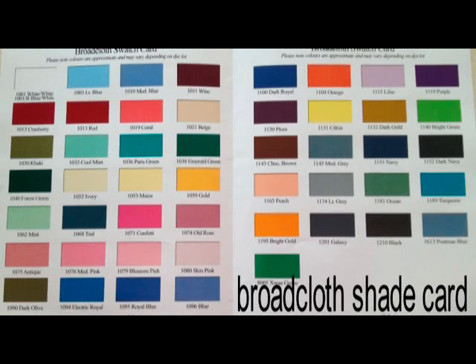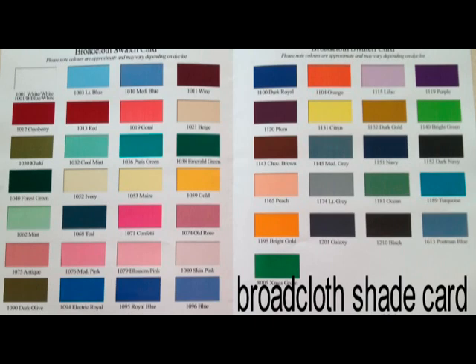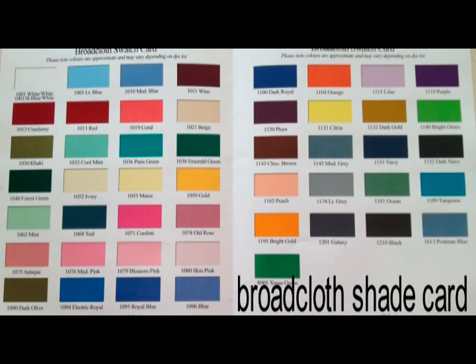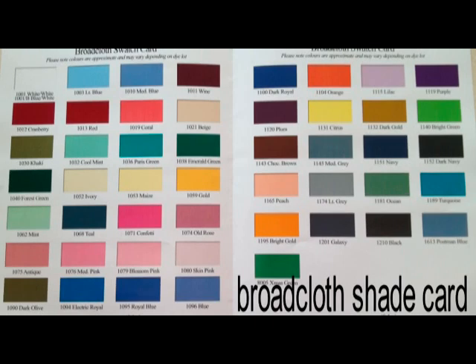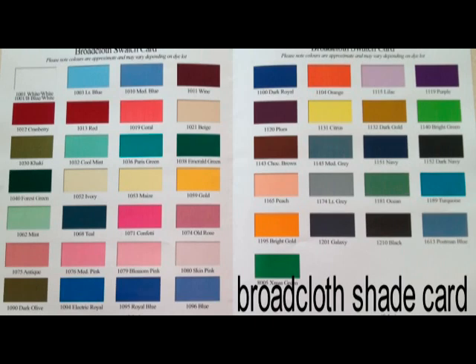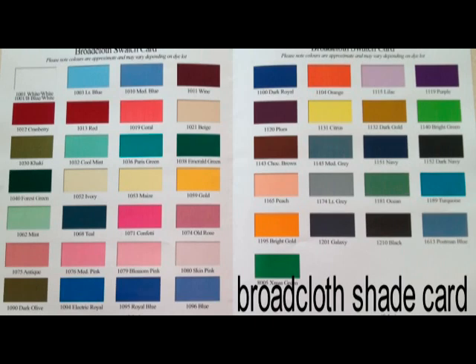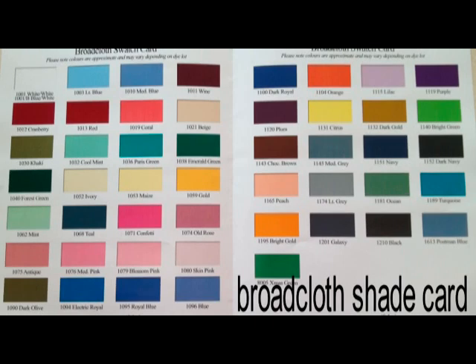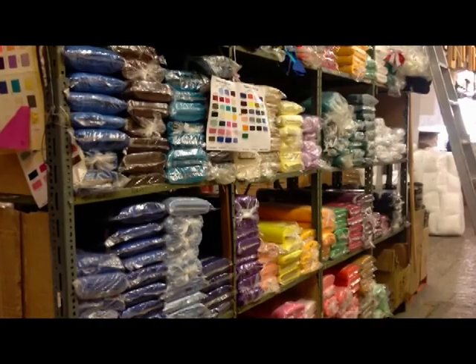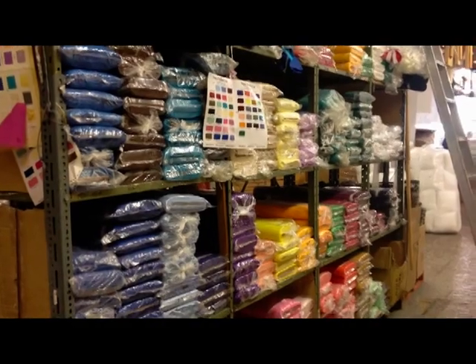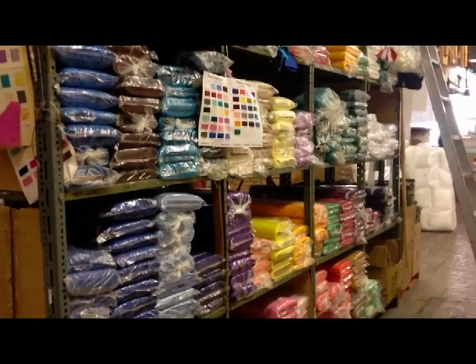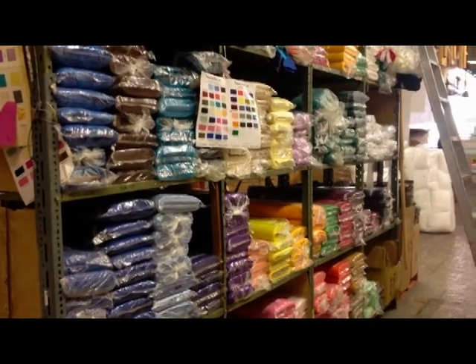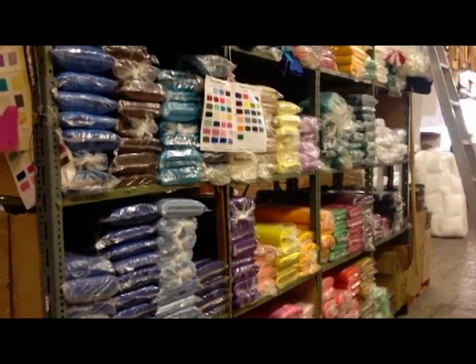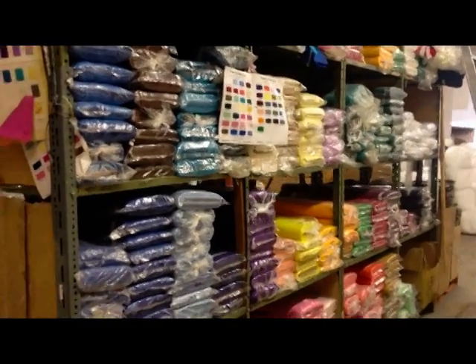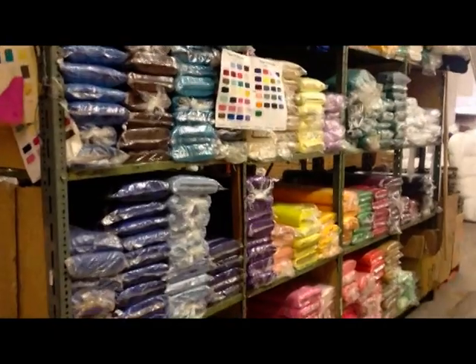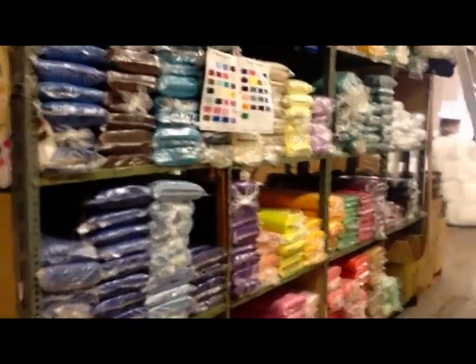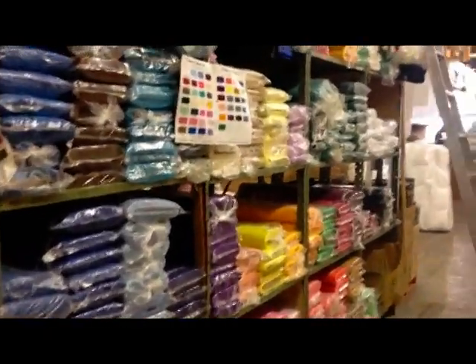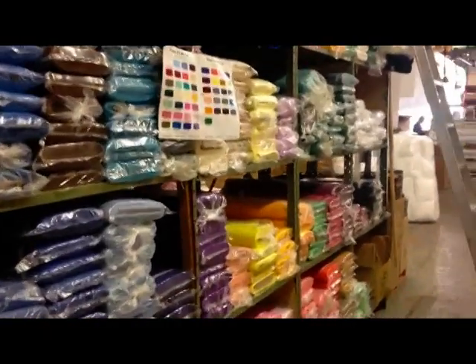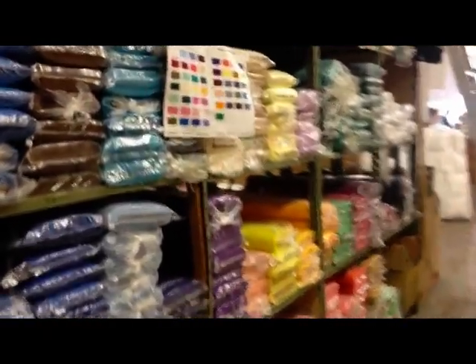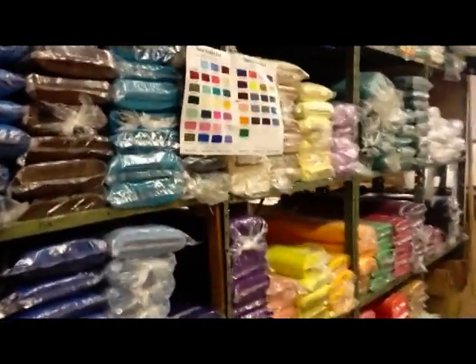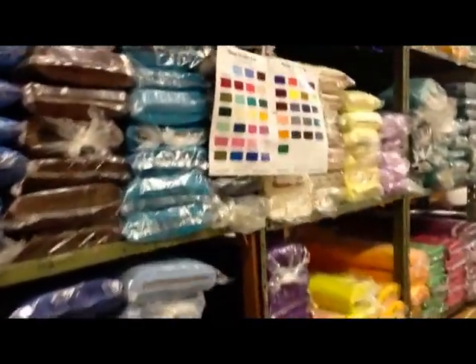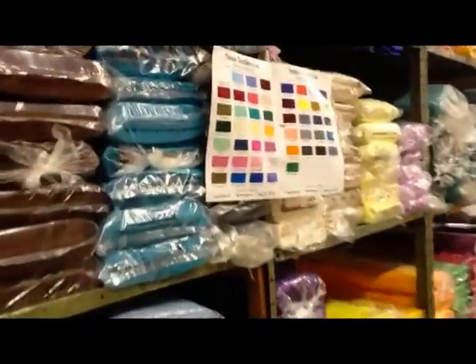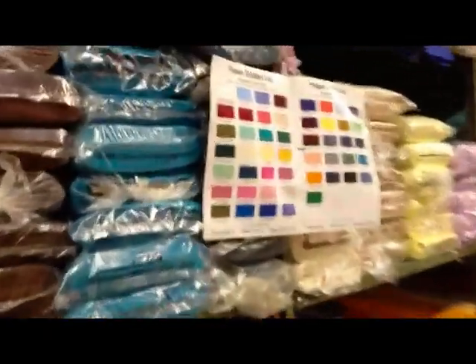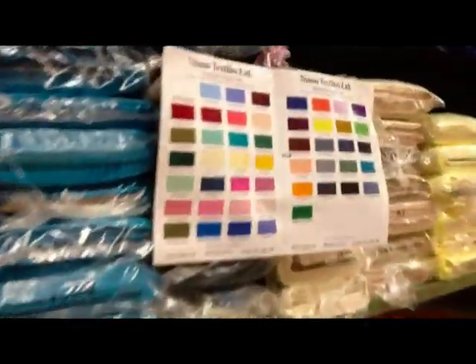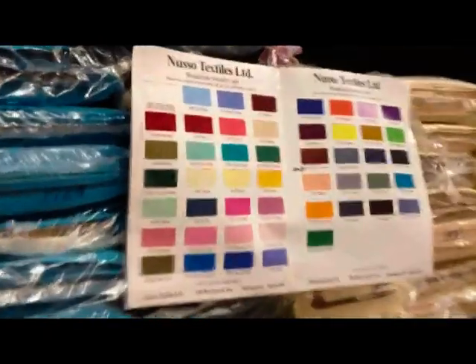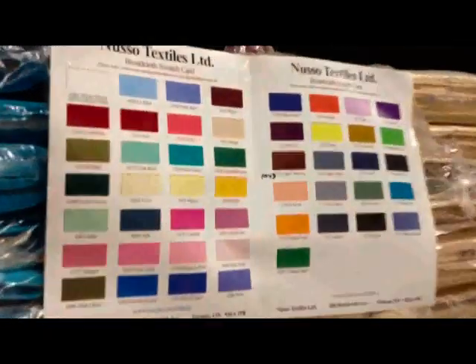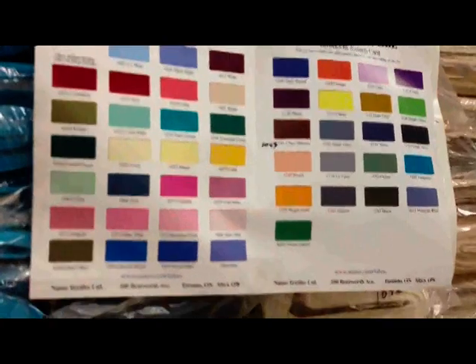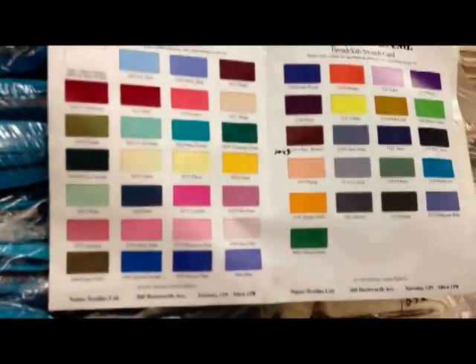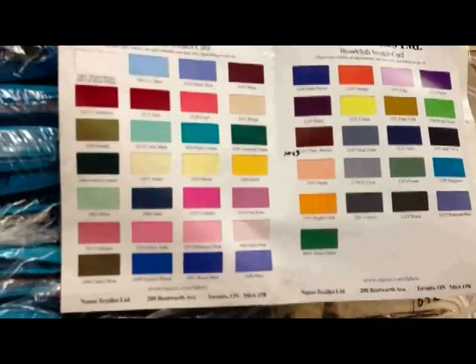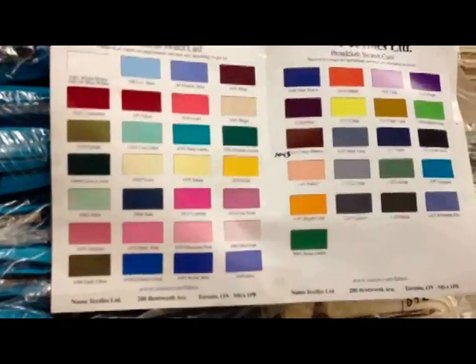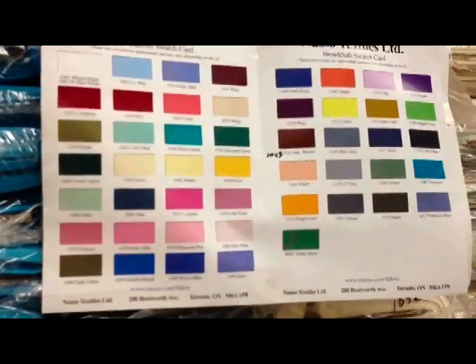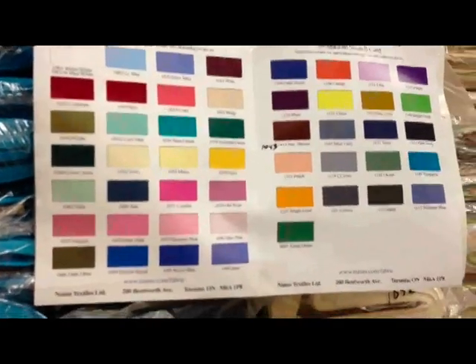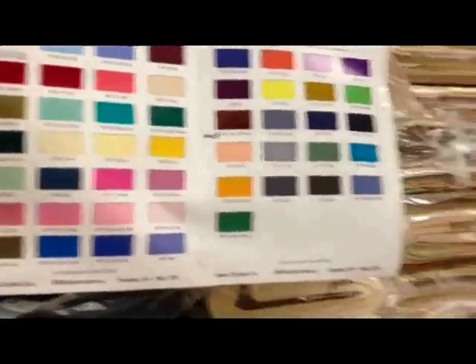Here is a short video showing the colors and the specifications of our broadcloth. We currently carry over 50 colorways. They are double folded for easy handling and resale if necessary.